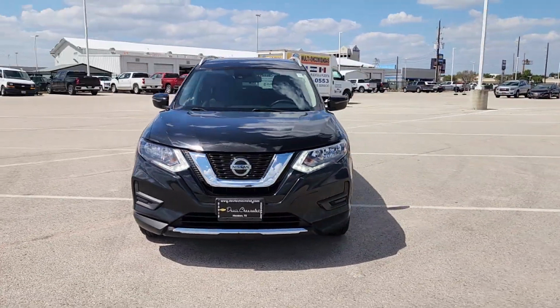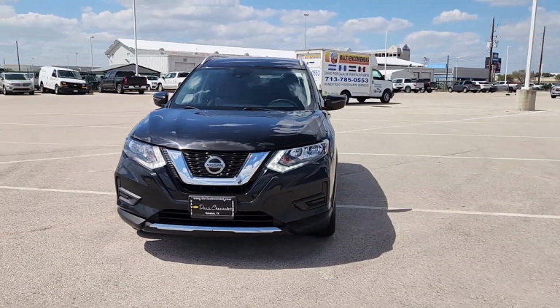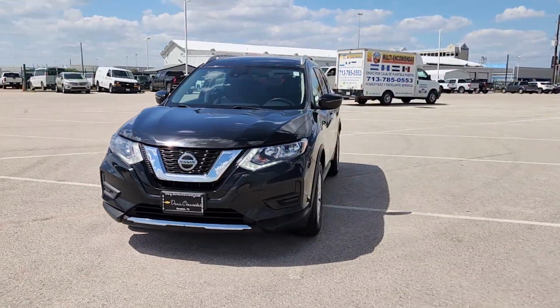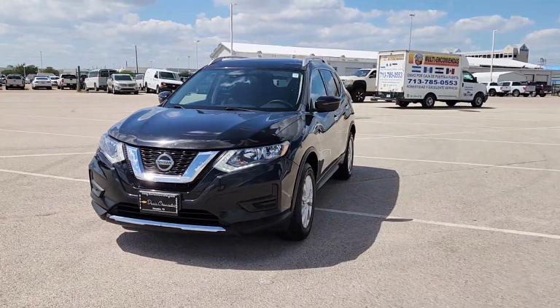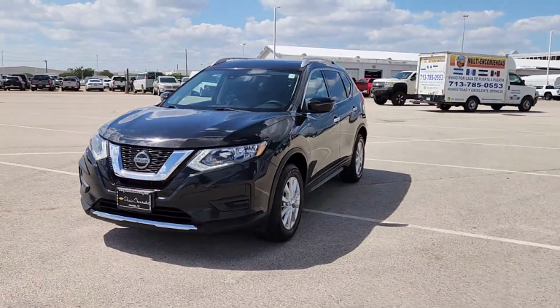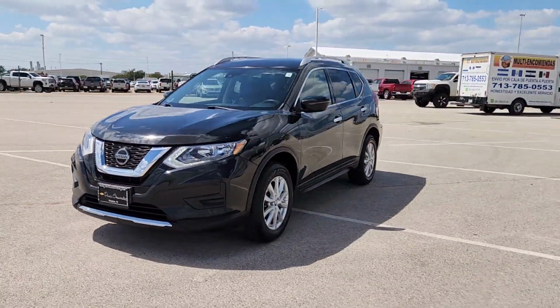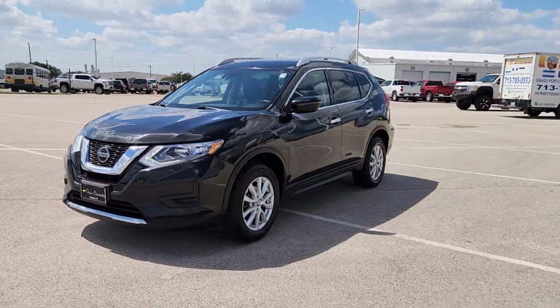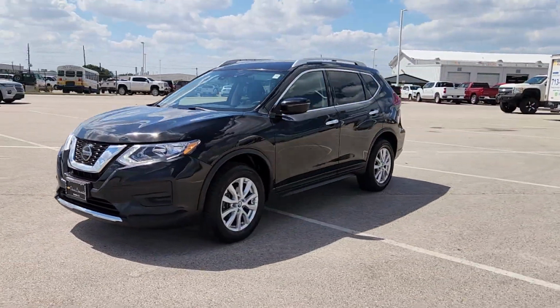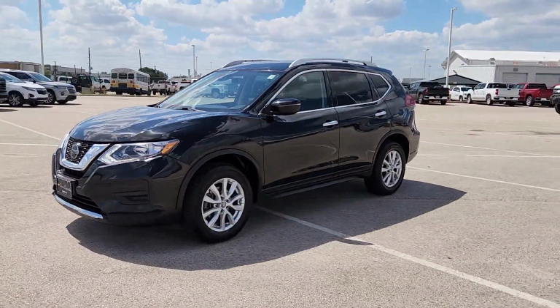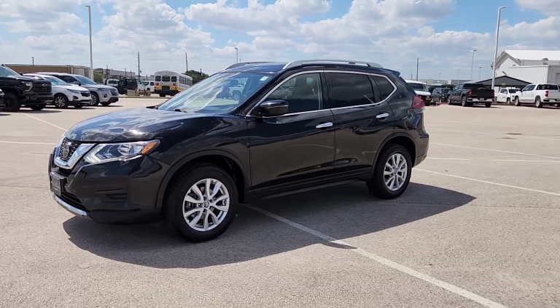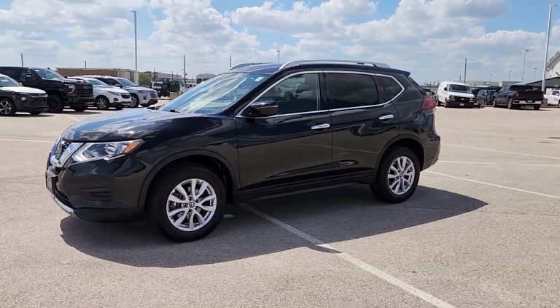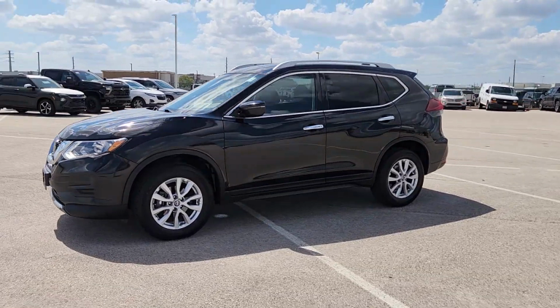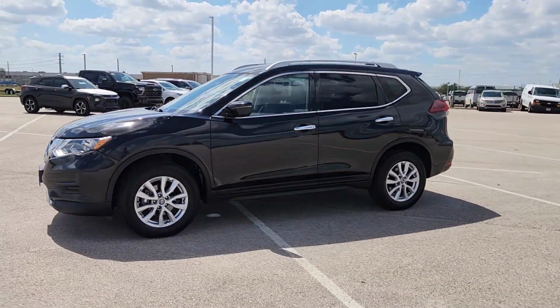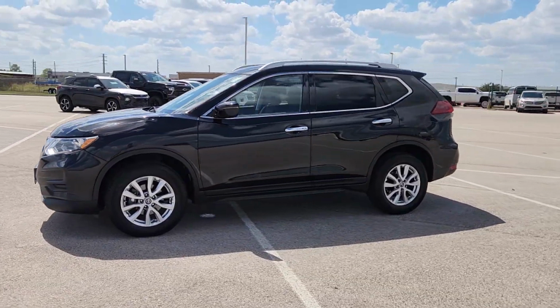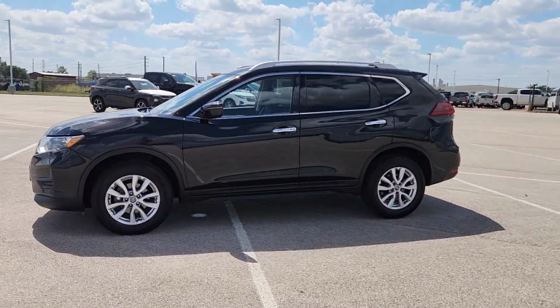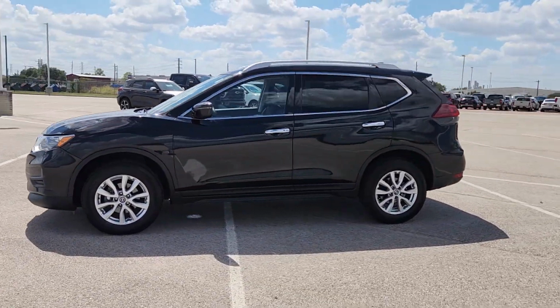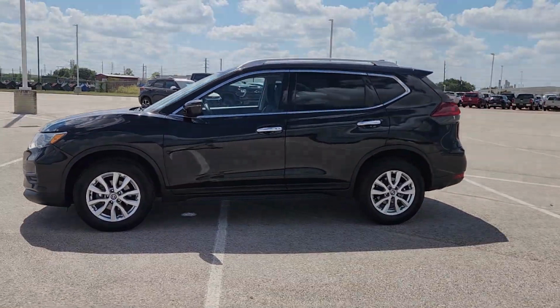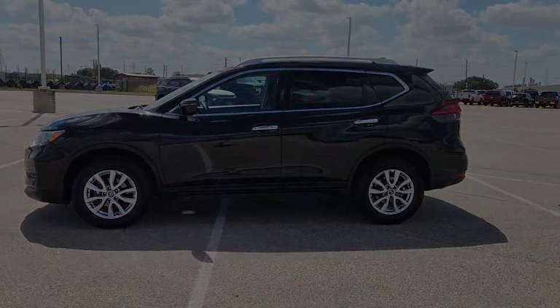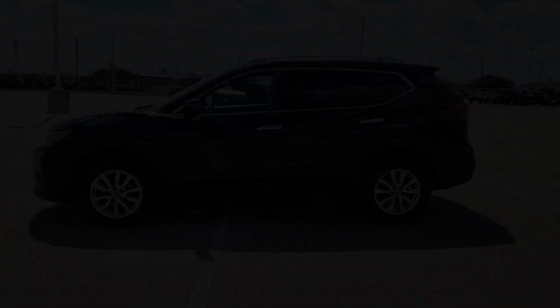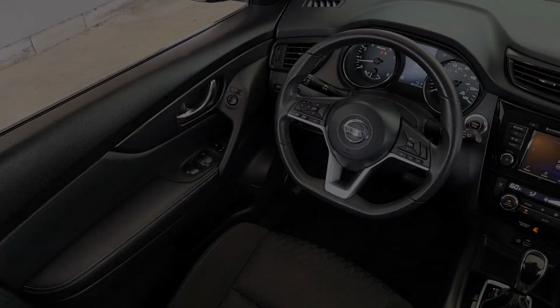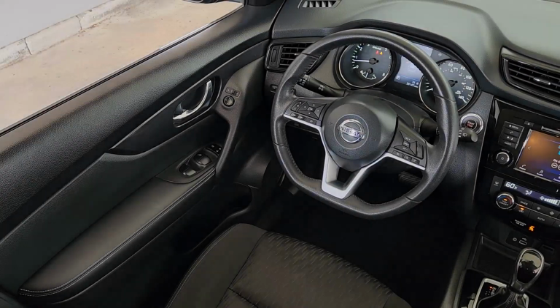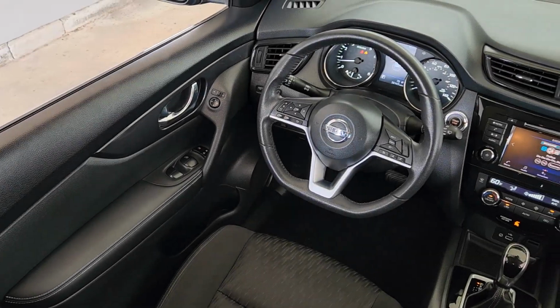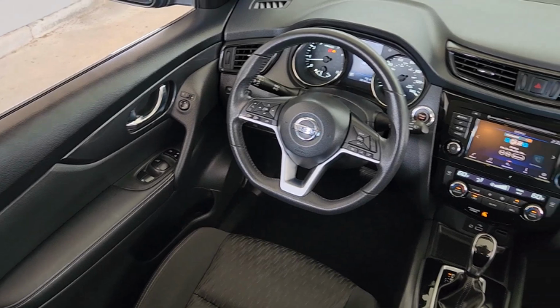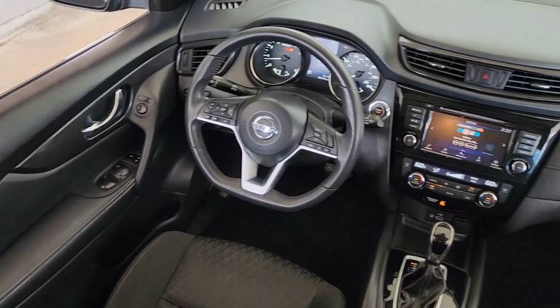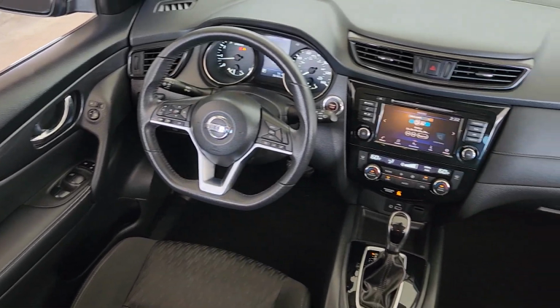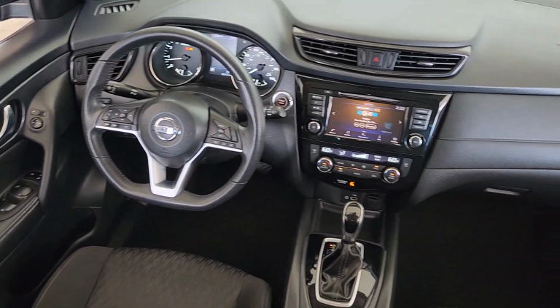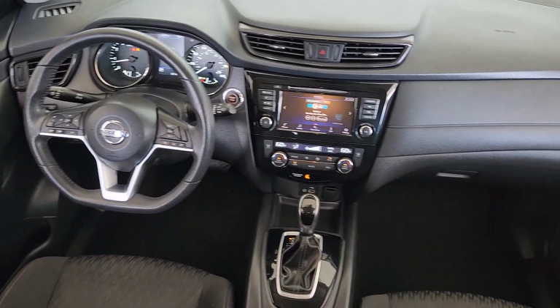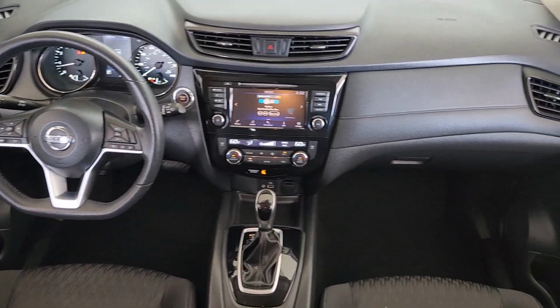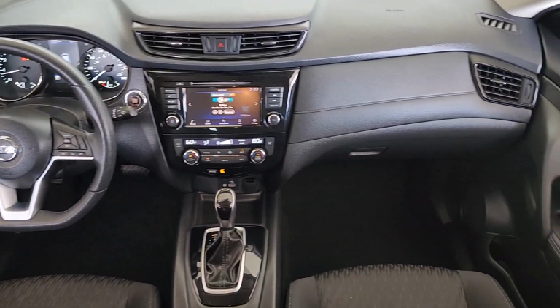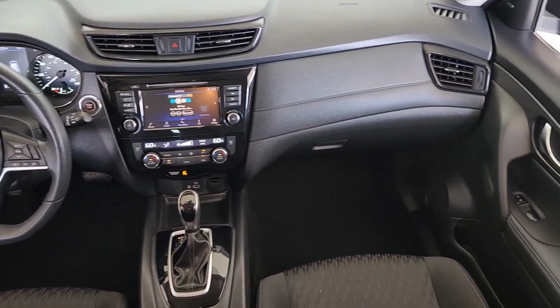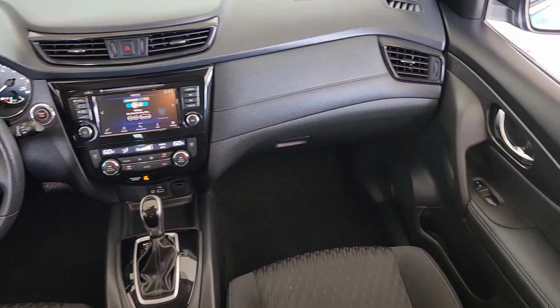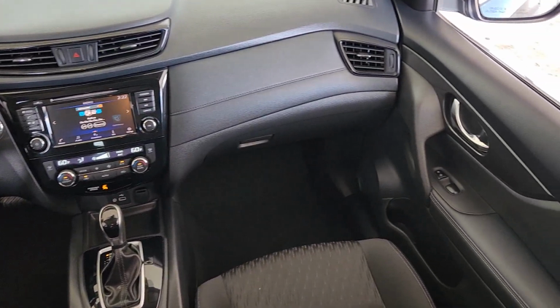Comfortable and capable, this sporty four-door hatchback brings confidence along on every journey. These are just some of the great options this vehicle comes with: pre-collision system, lane departure warning, hands-free liftgate.